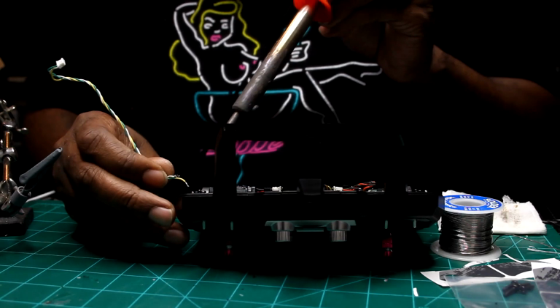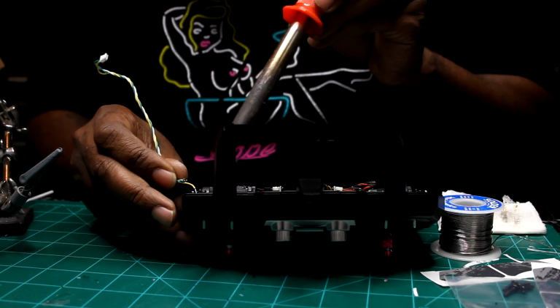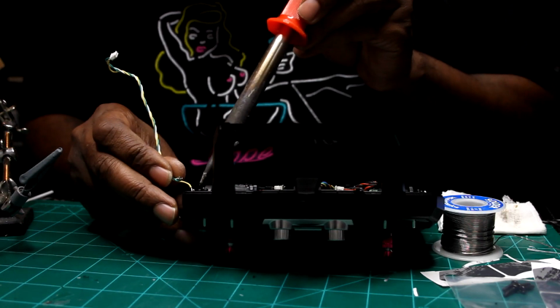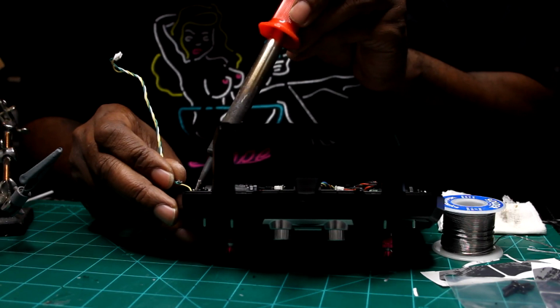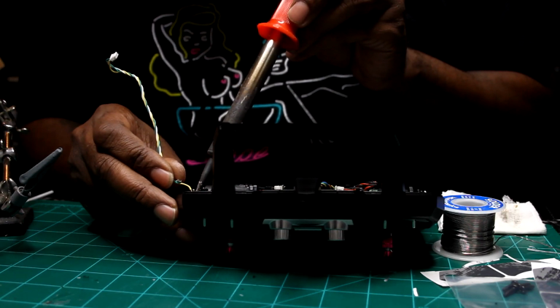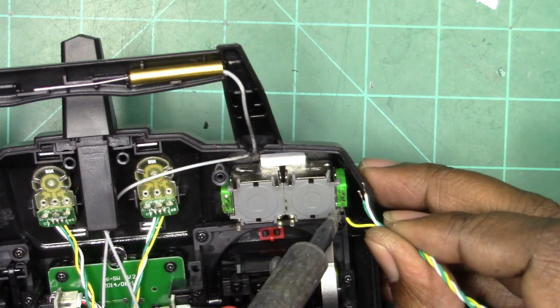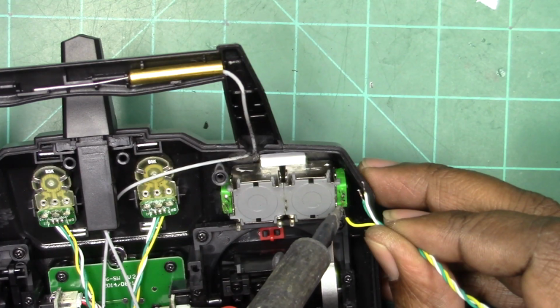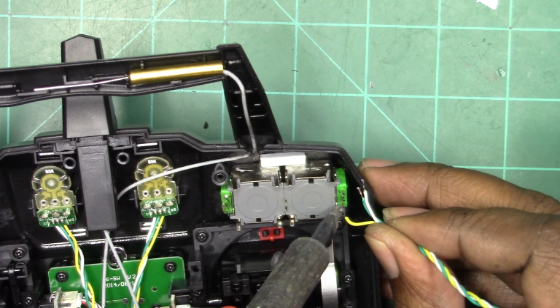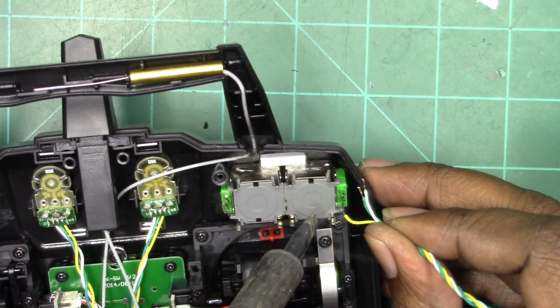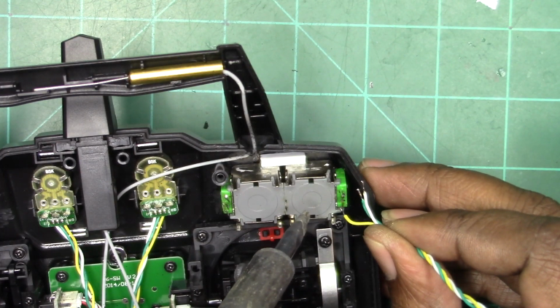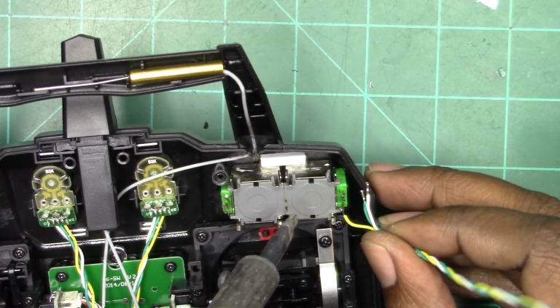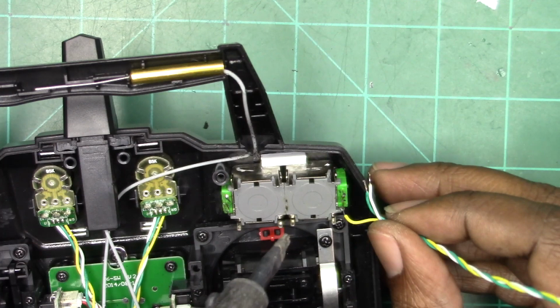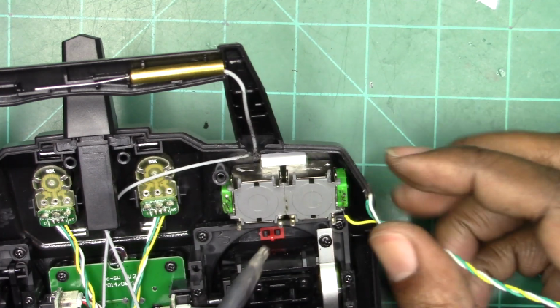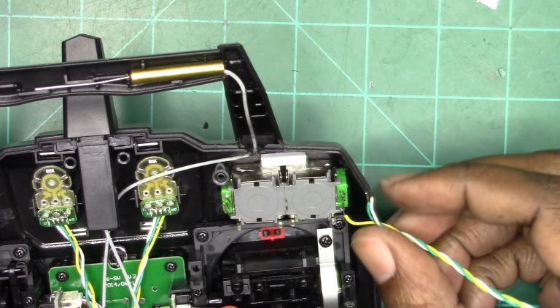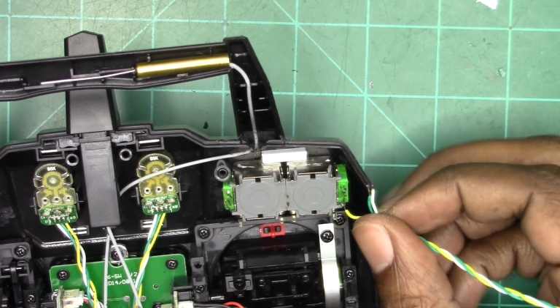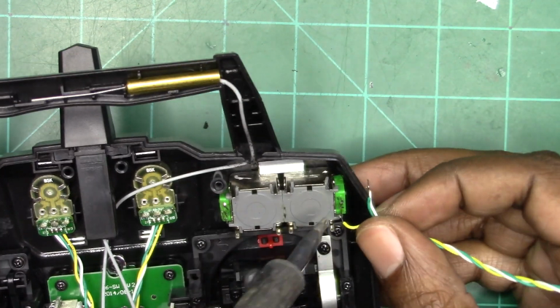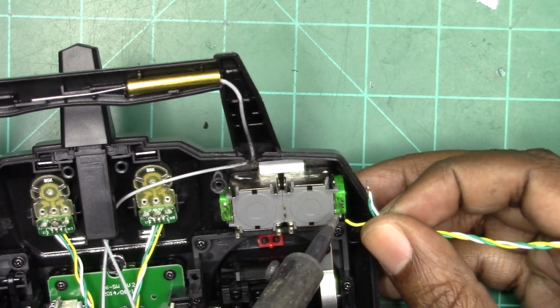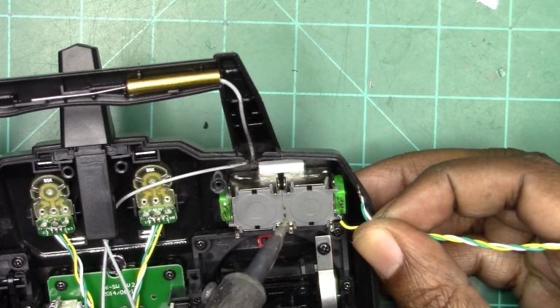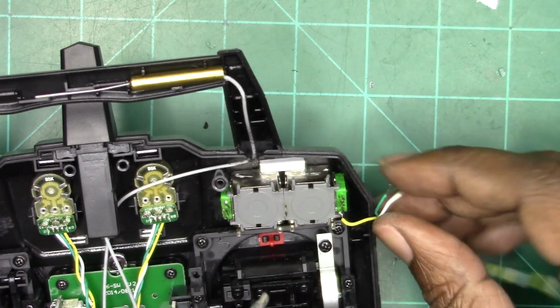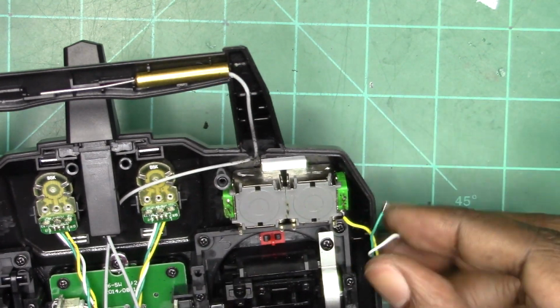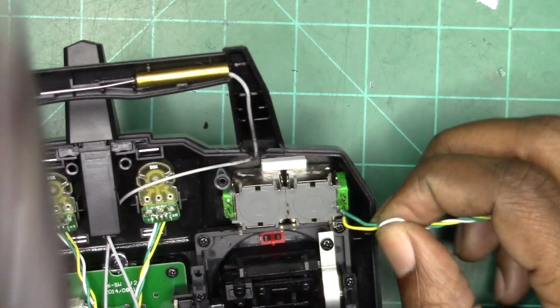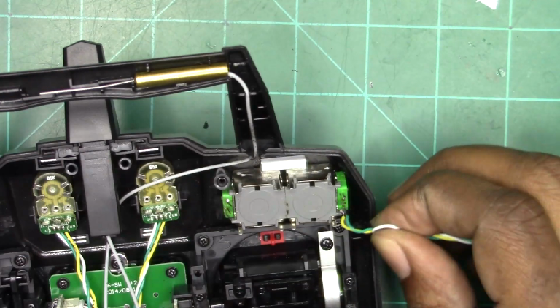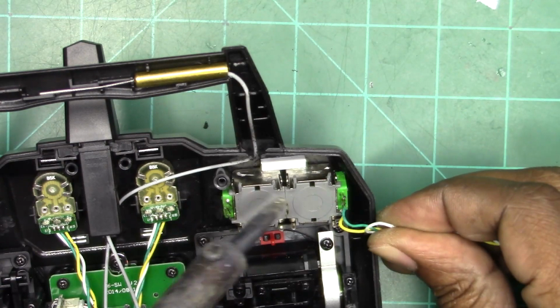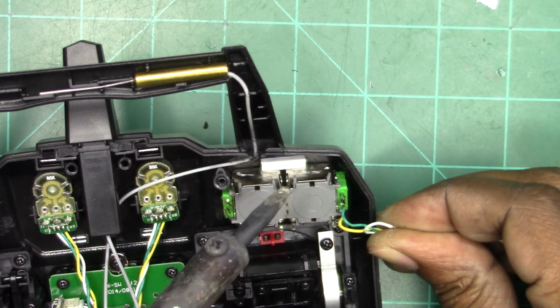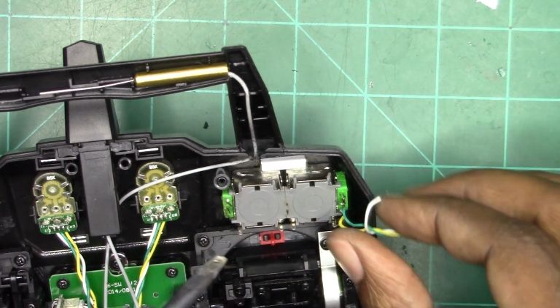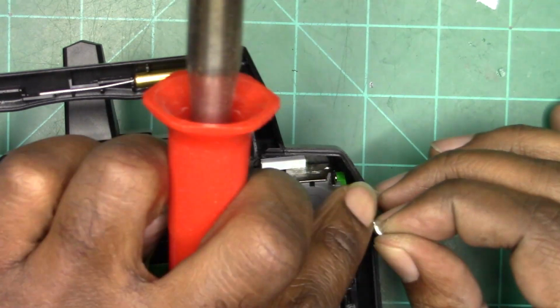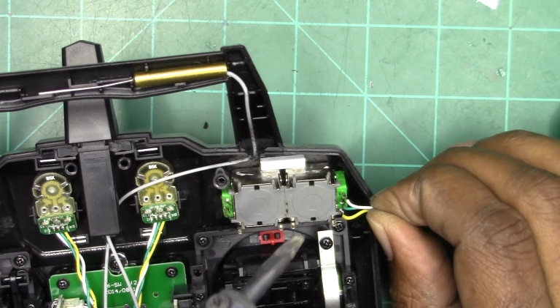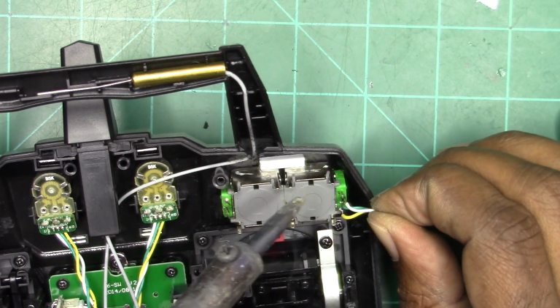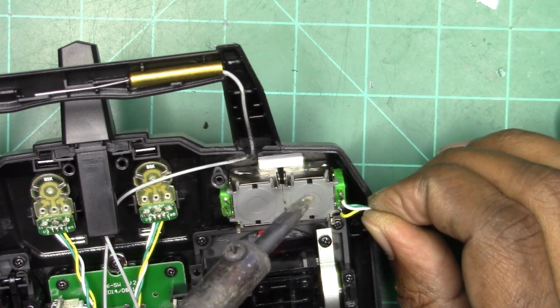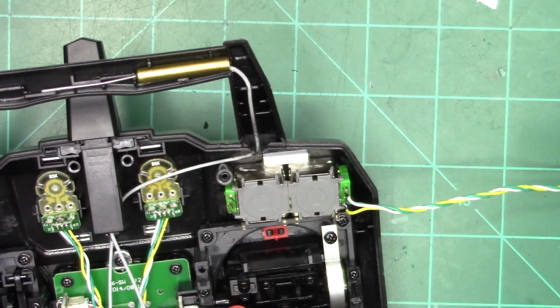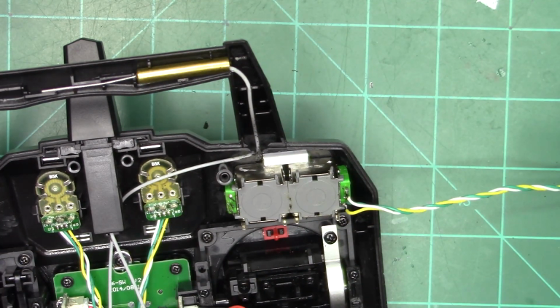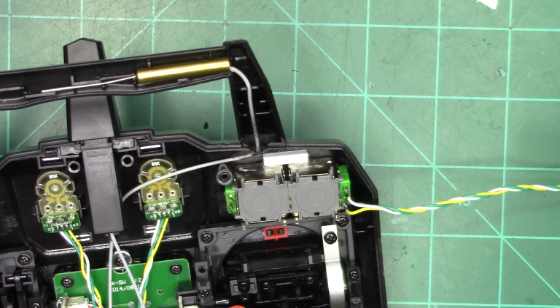The green wire in the middle is the sweep wire. The yellow wire and the white wire are the input and the output wire. The middle wire controls the resistance of the signal coming out, which in turn controls your servo.